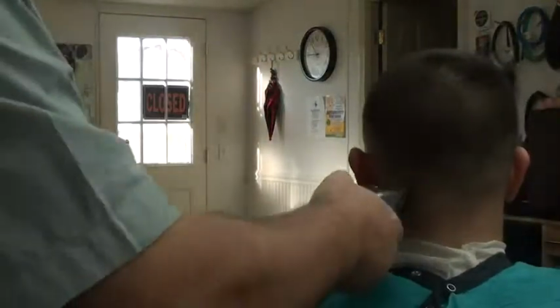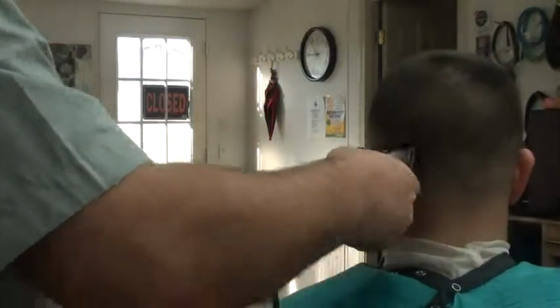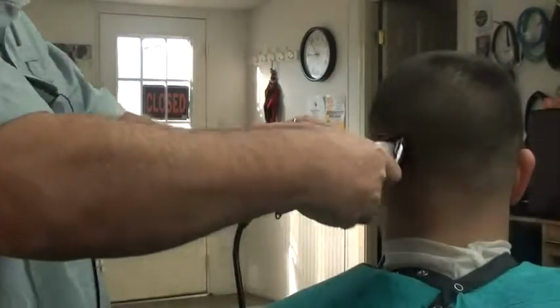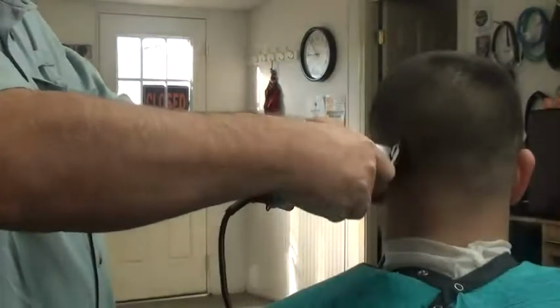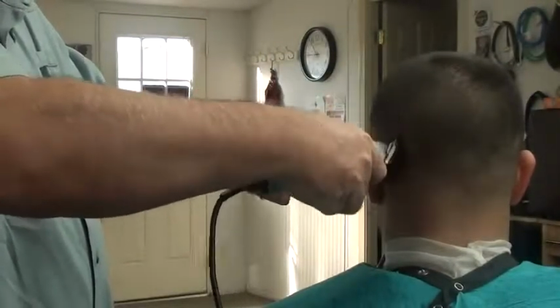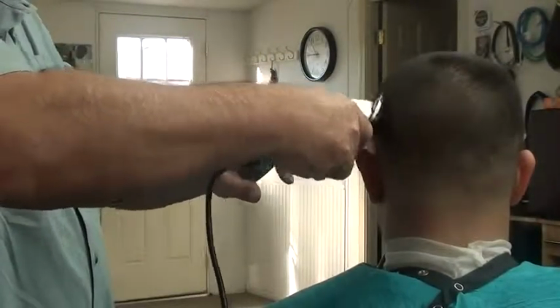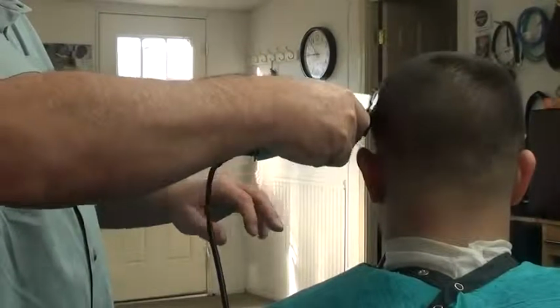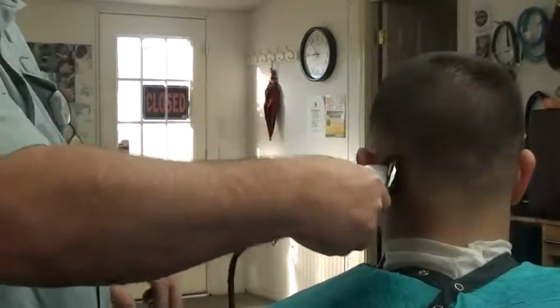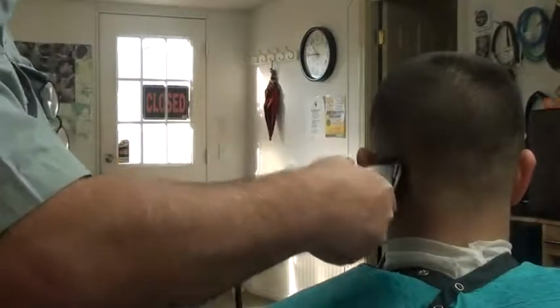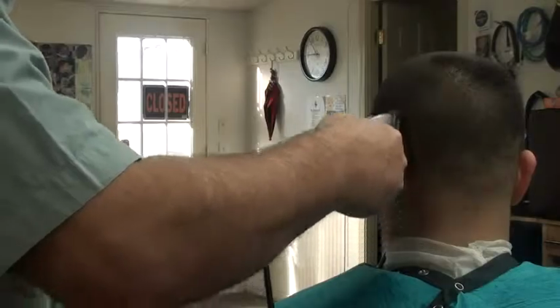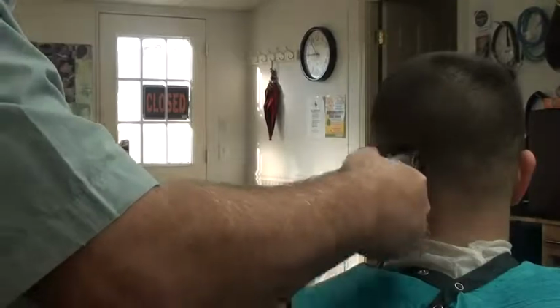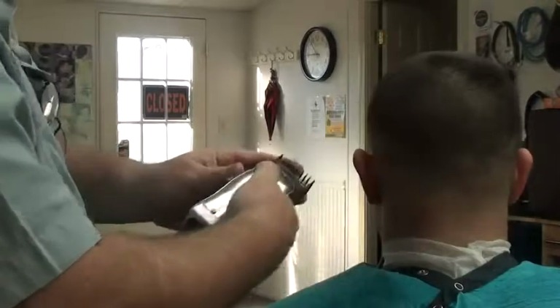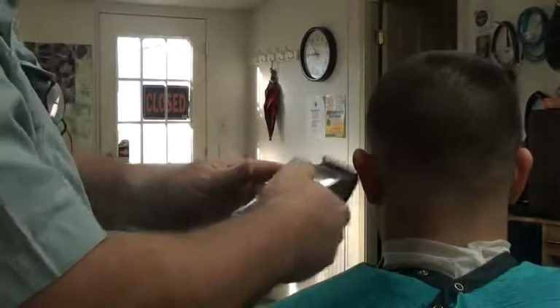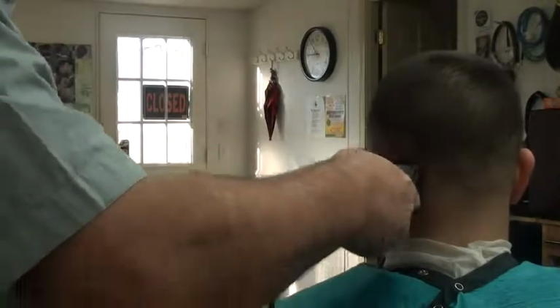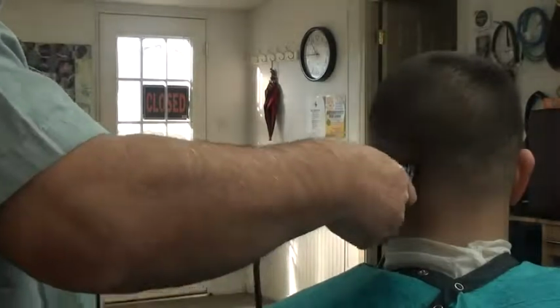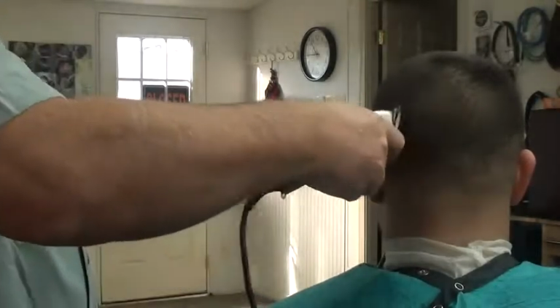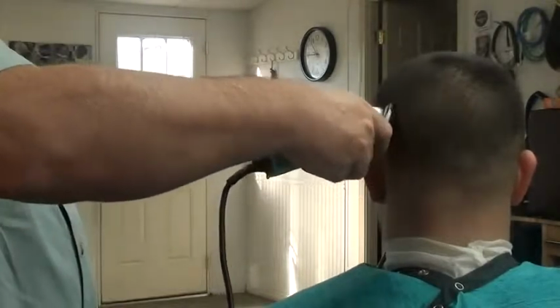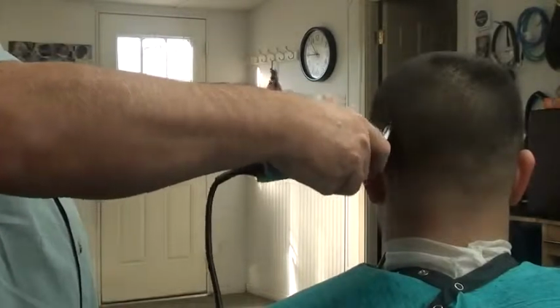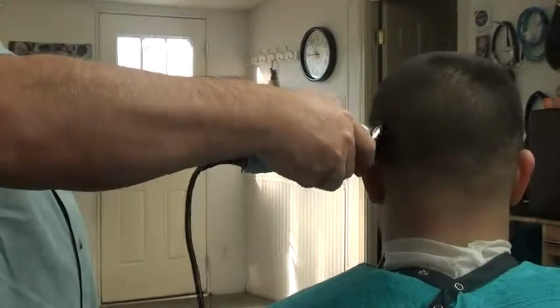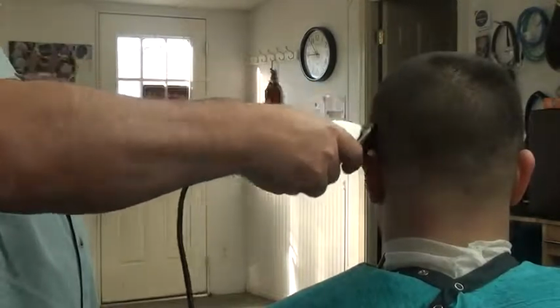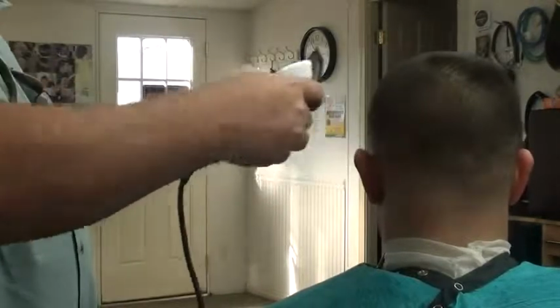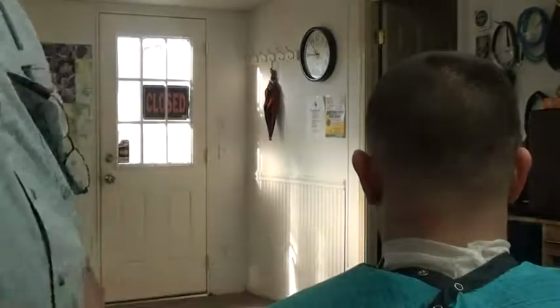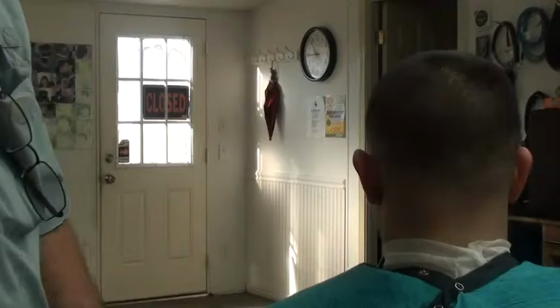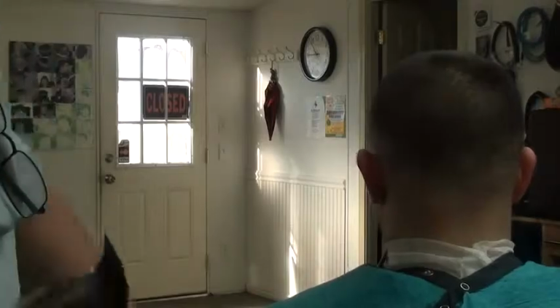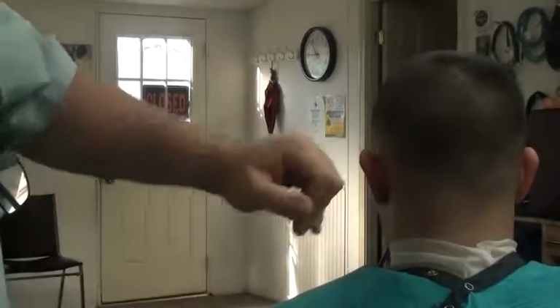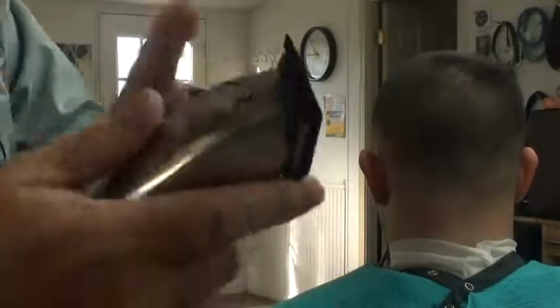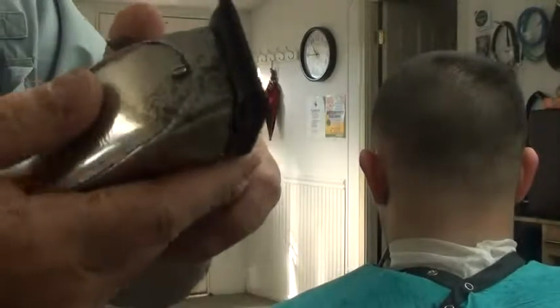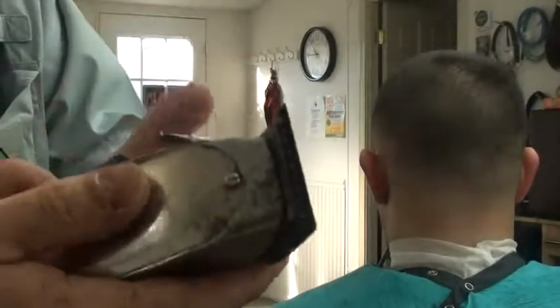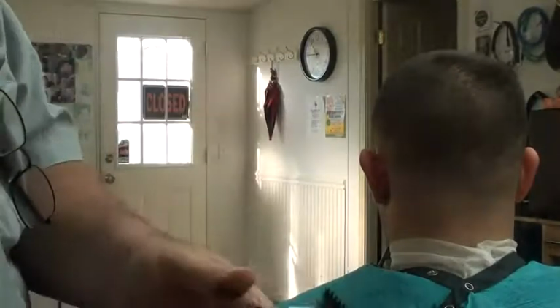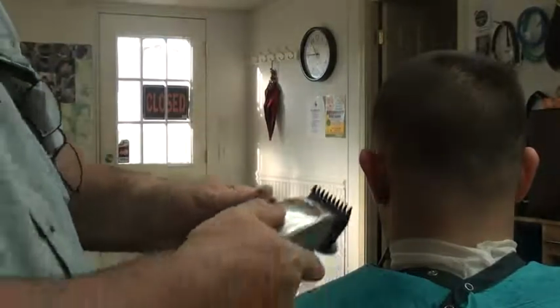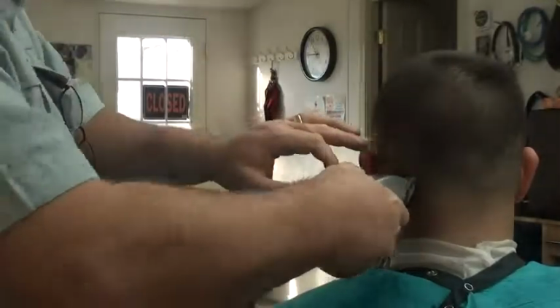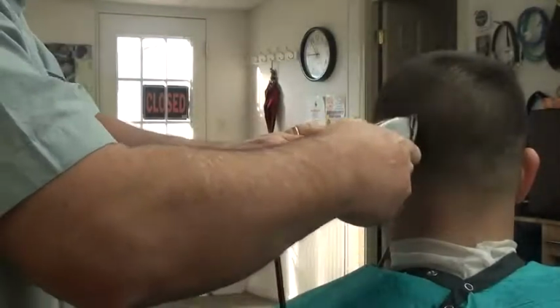Let's see if this is fading now. Whenever you have trouble with it fading, you just let your guard down a little bit.